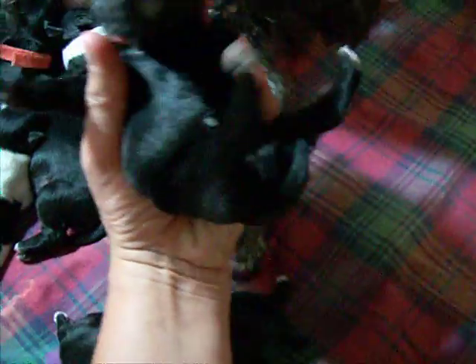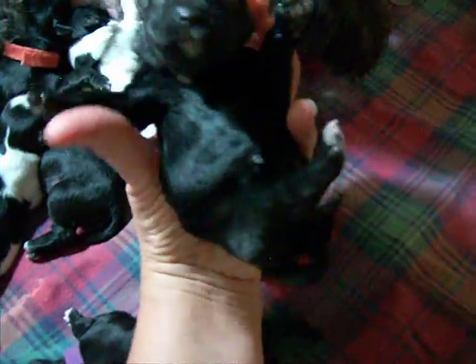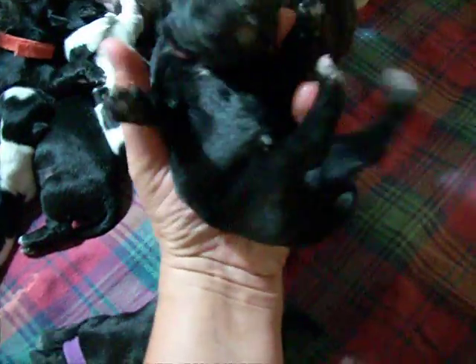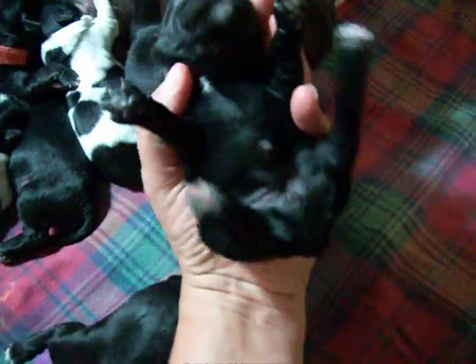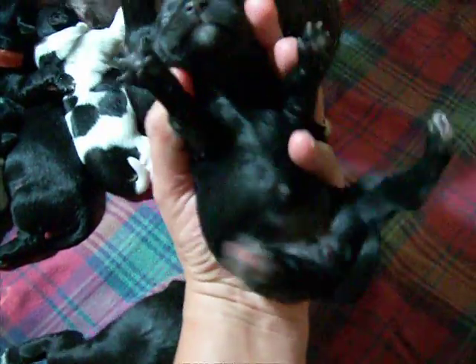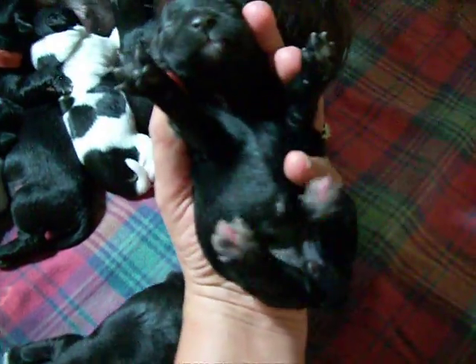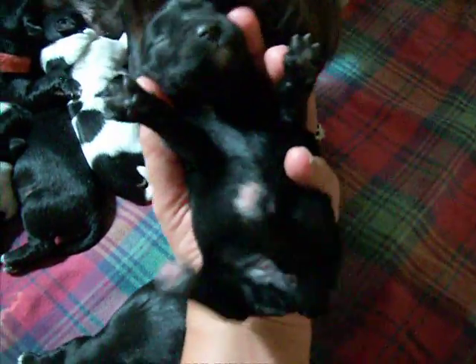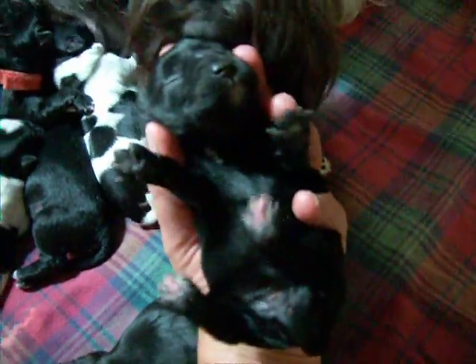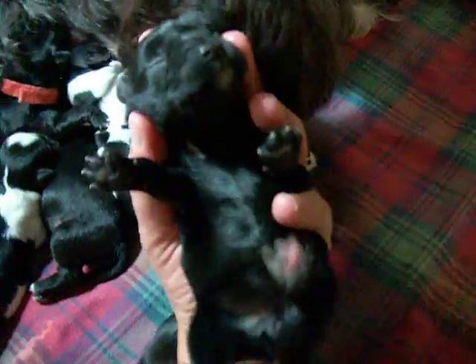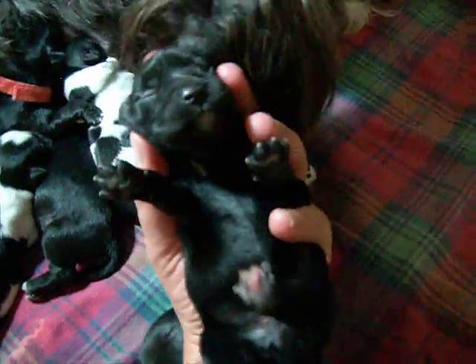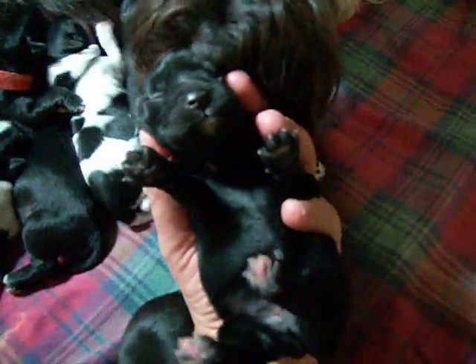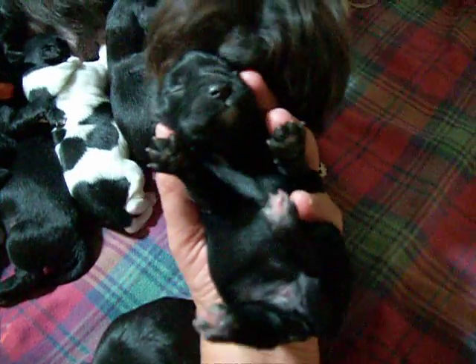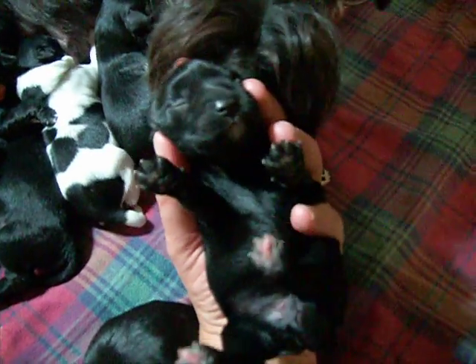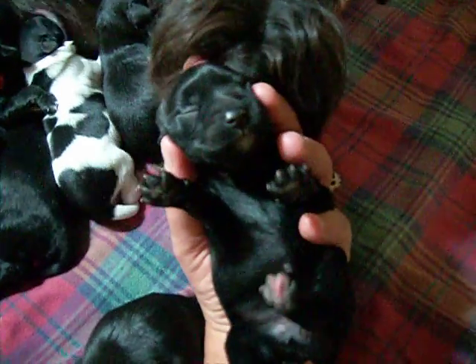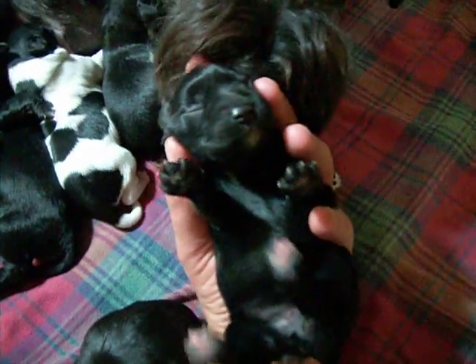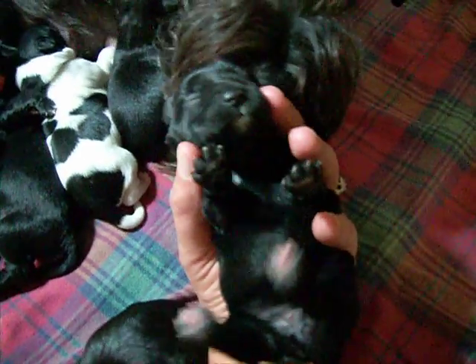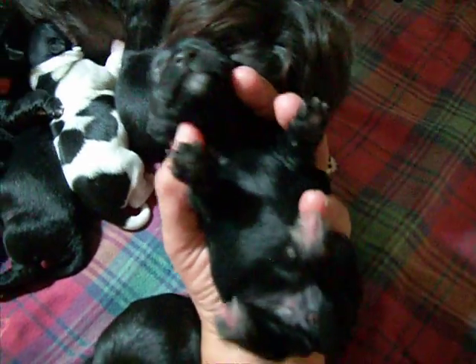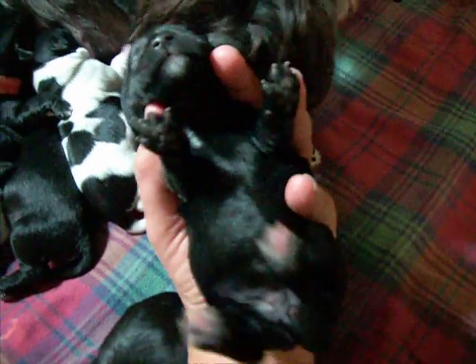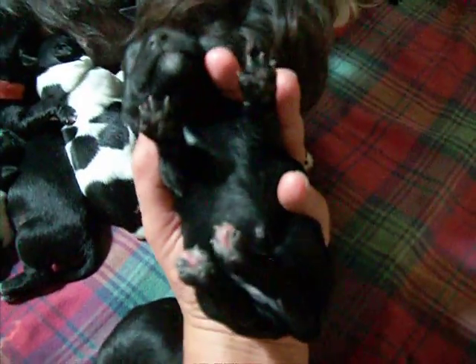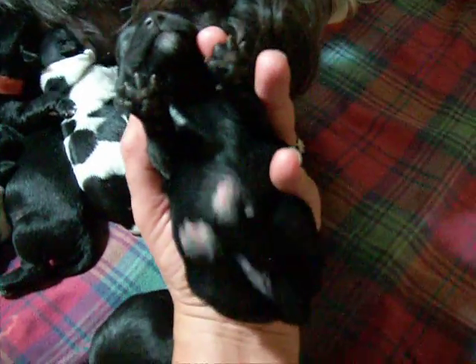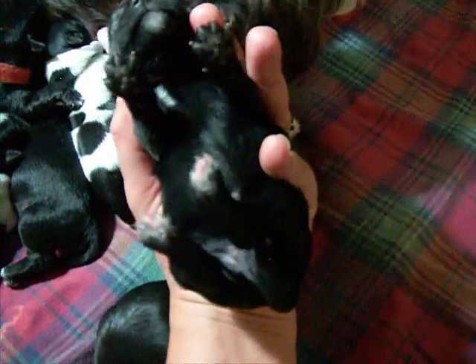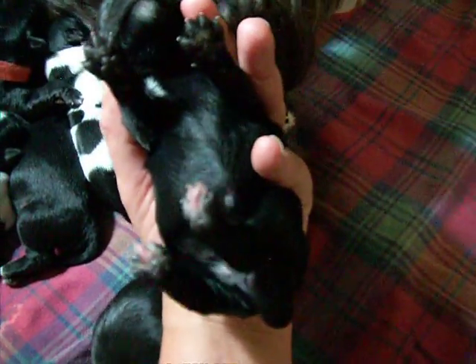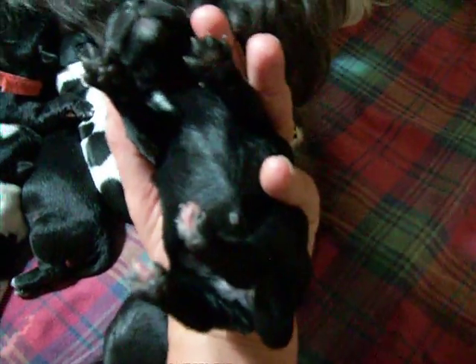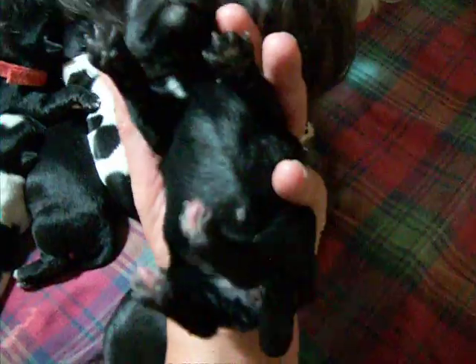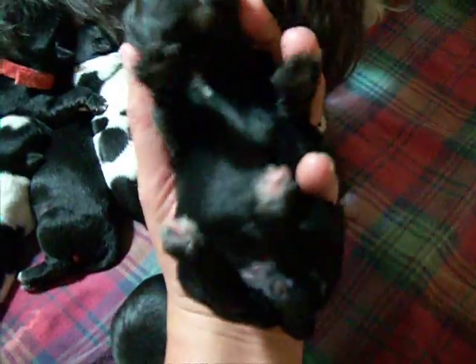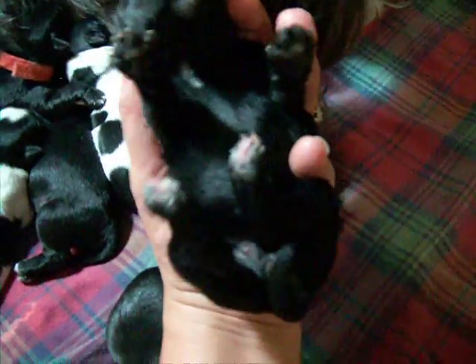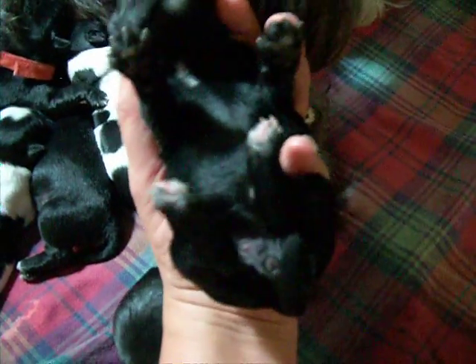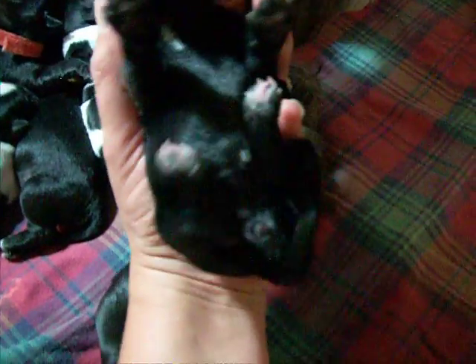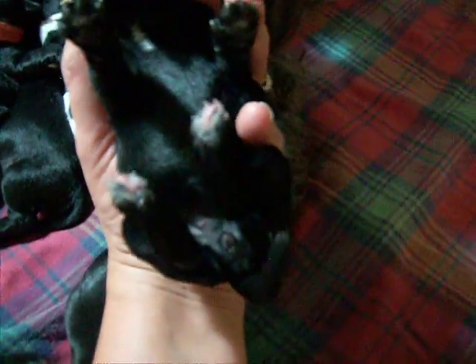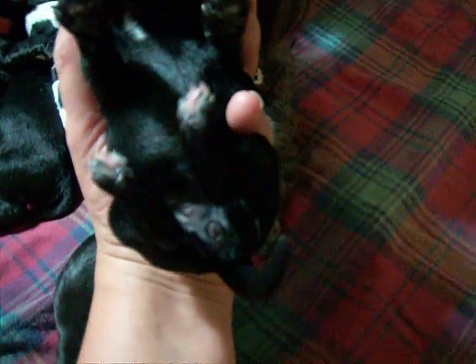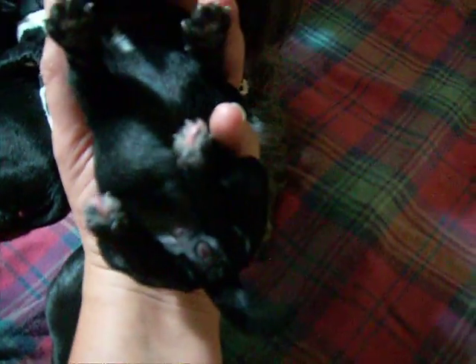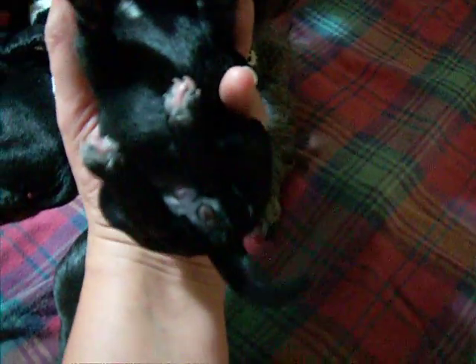Way over here is the biggest black female — a little tubby. She's got a little hint of white on the chin, a little splash on the chest, and a splash on the back feet.